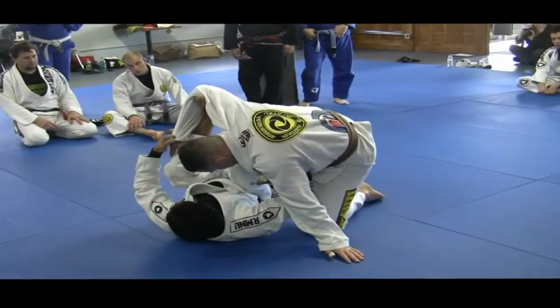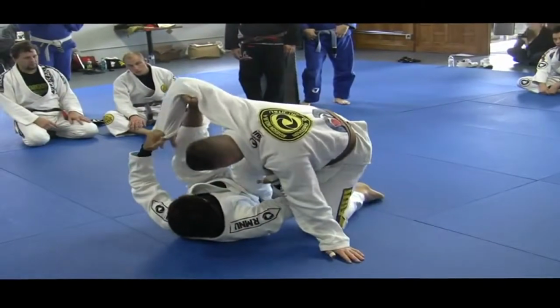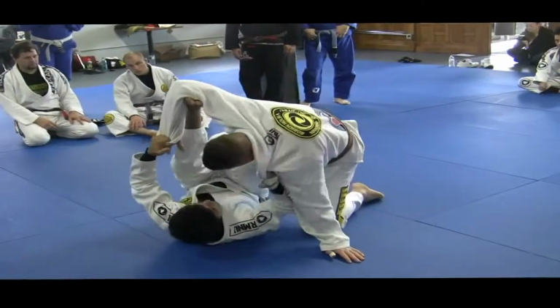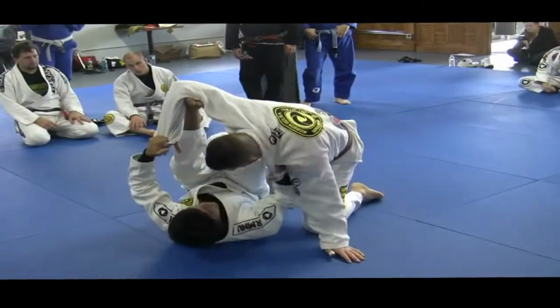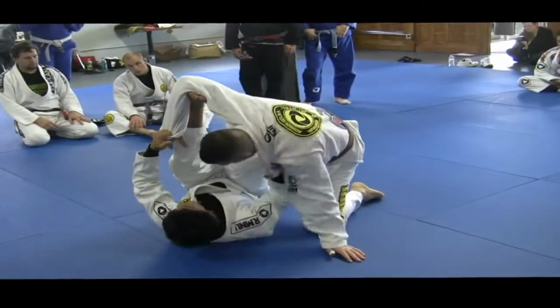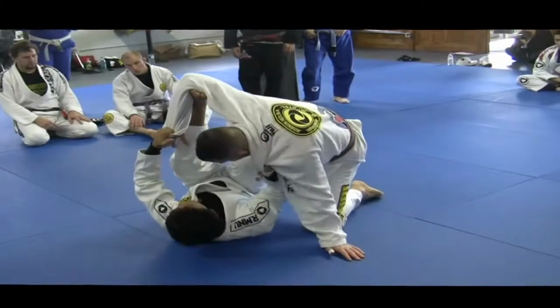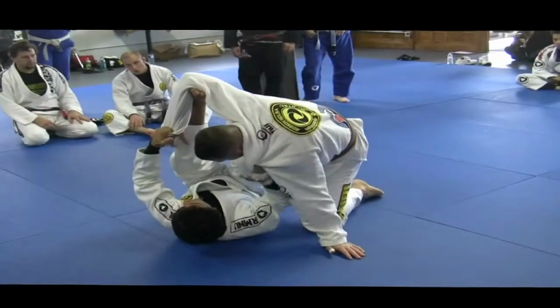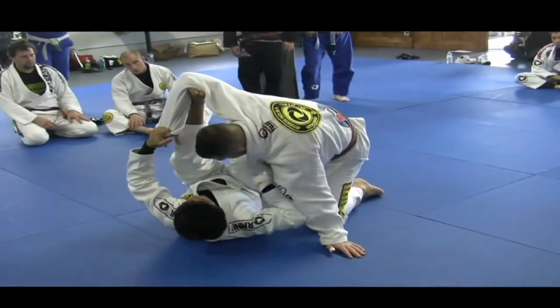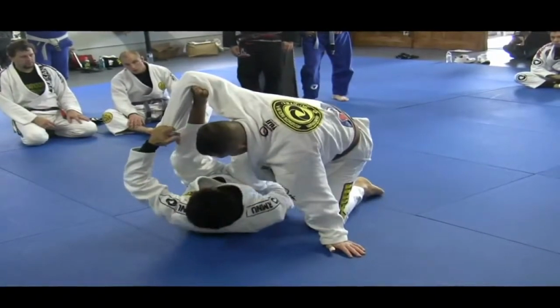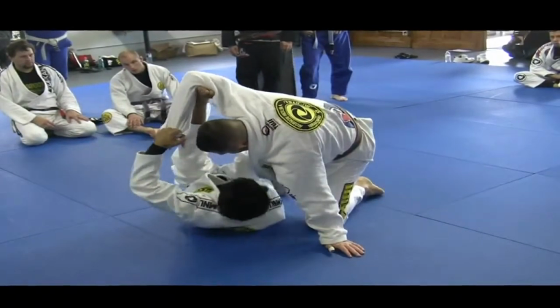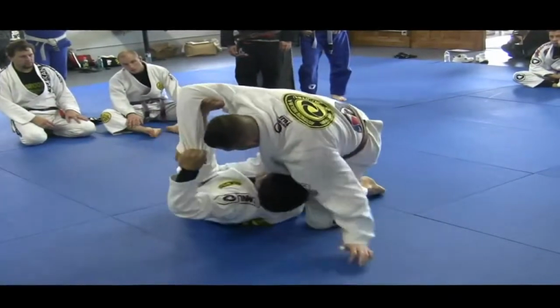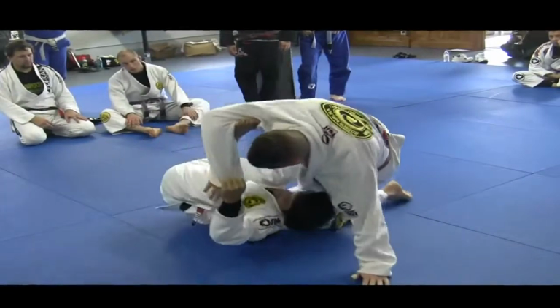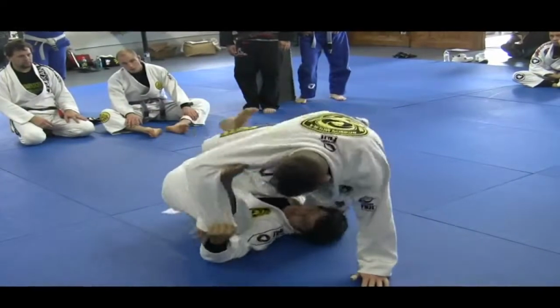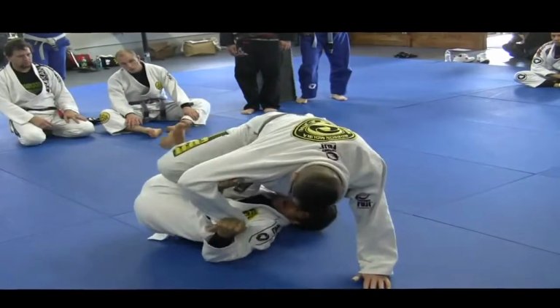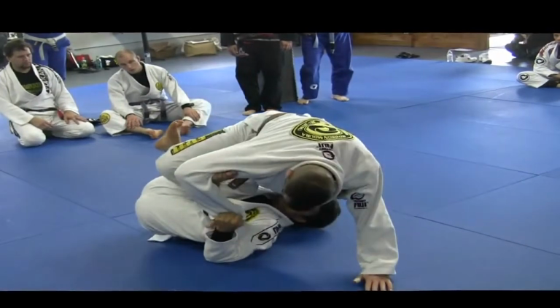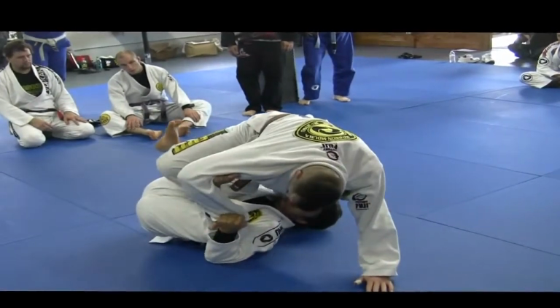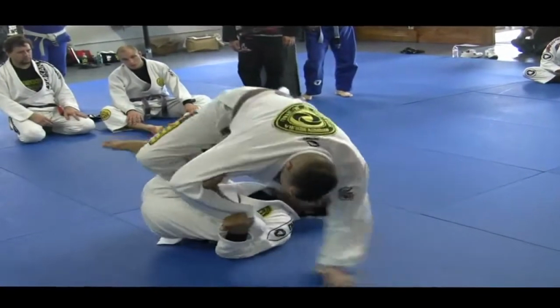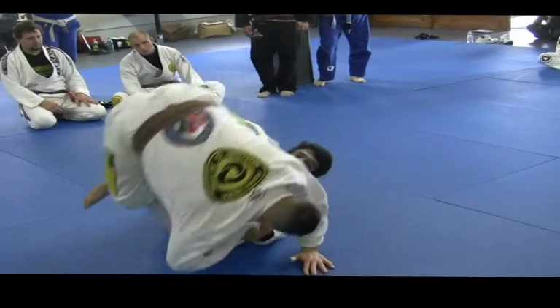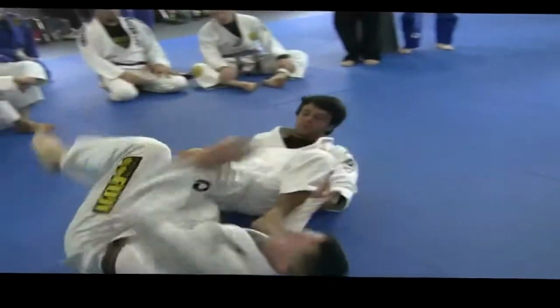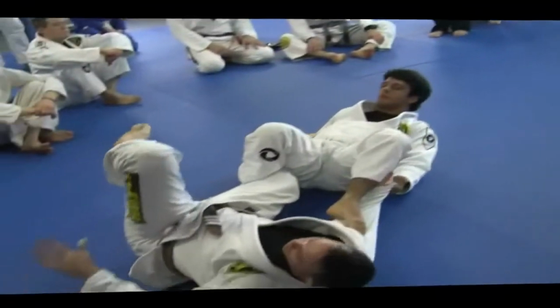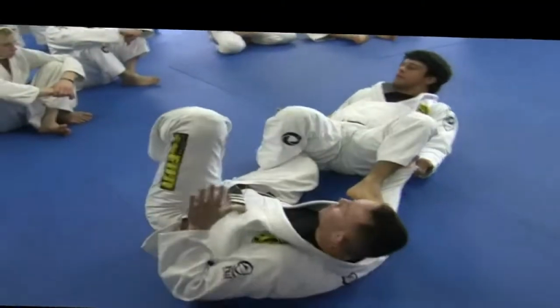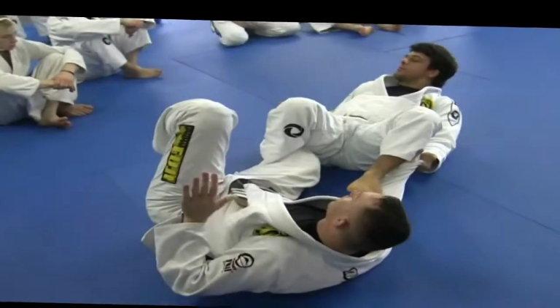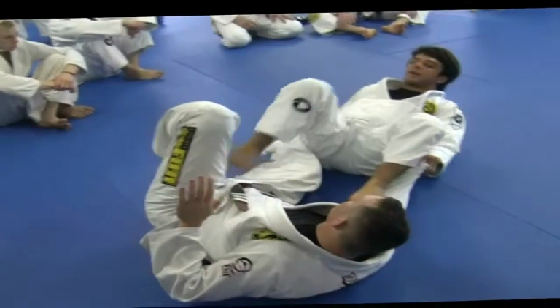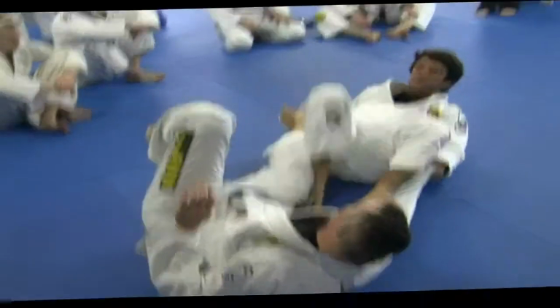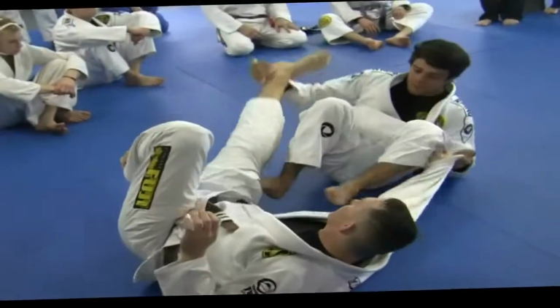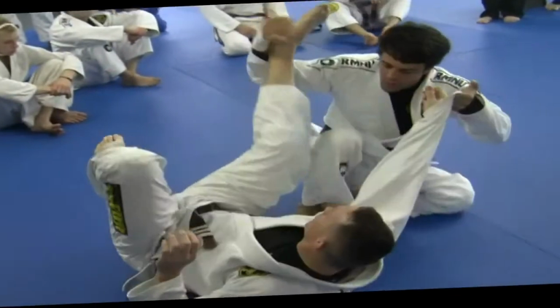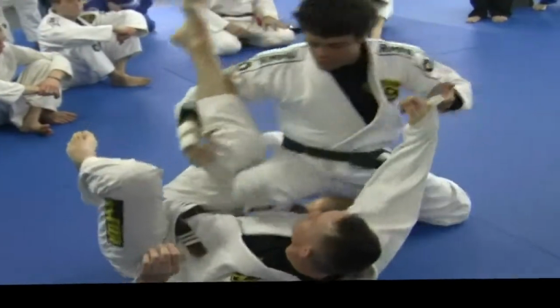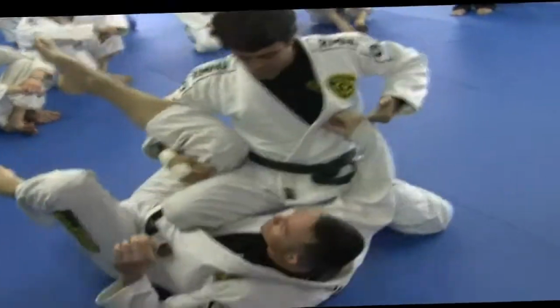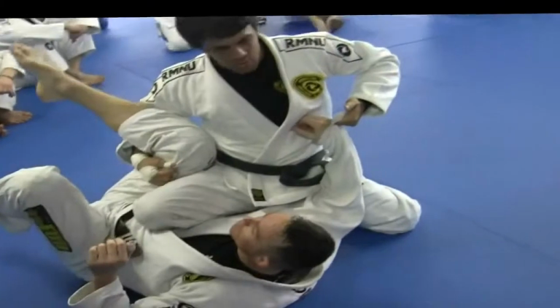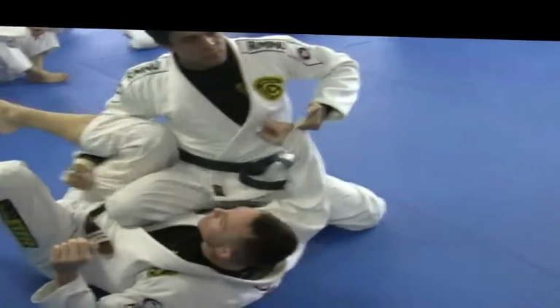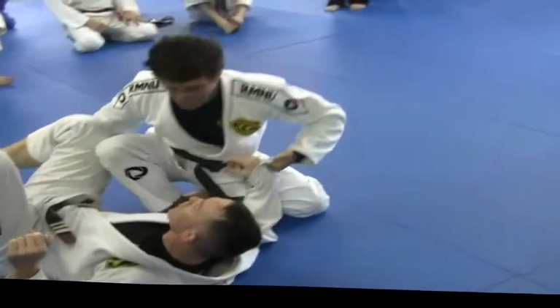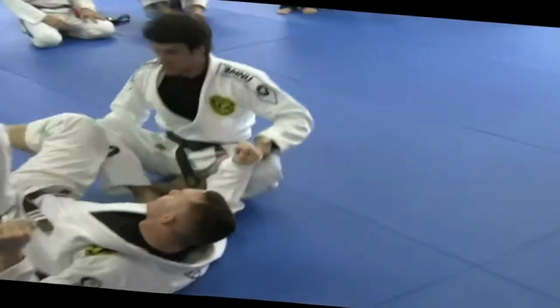But as I do that, the hands I have on his collar I'm going to let go — I'm going to trap his leg. Now I use my knee to move. Sweep to the side, step over, follow, and go on top.